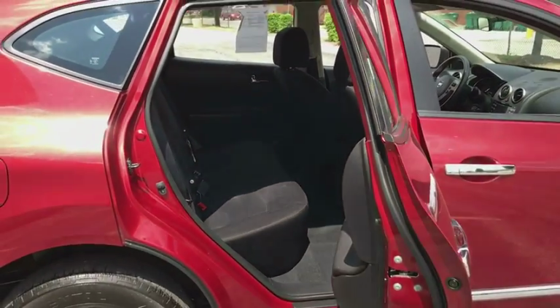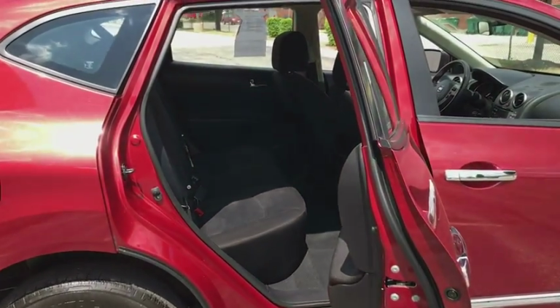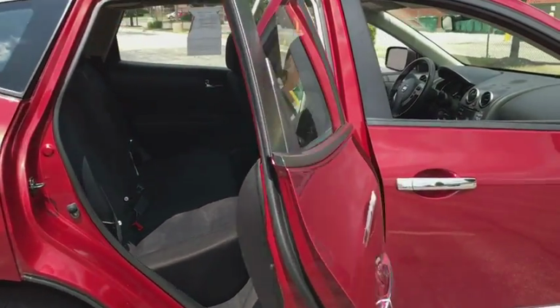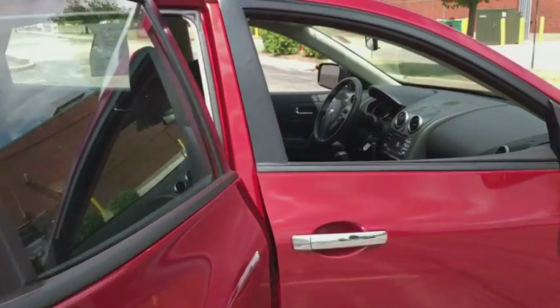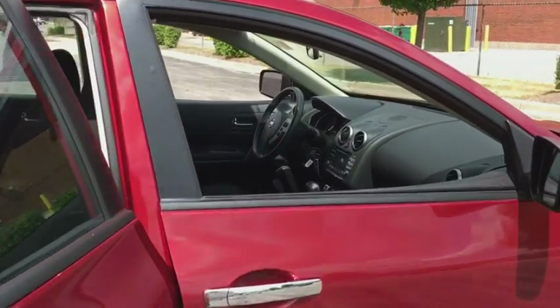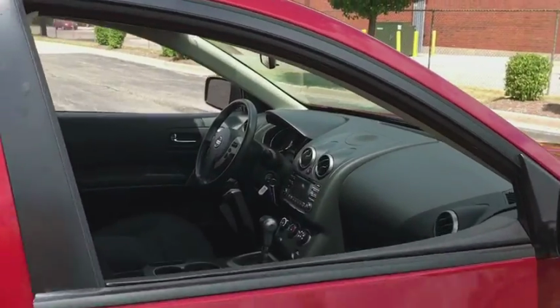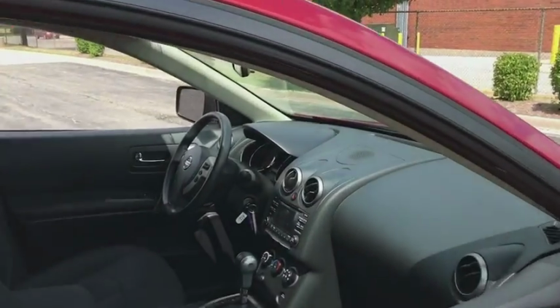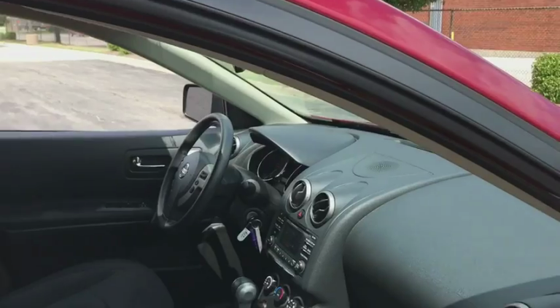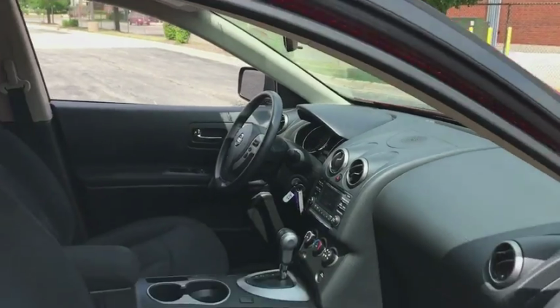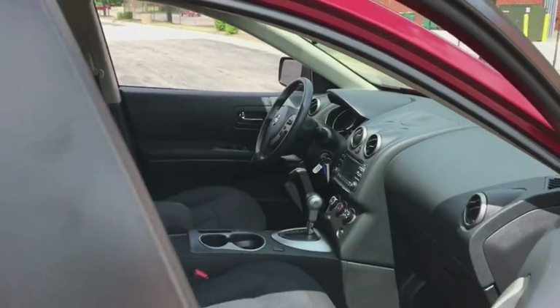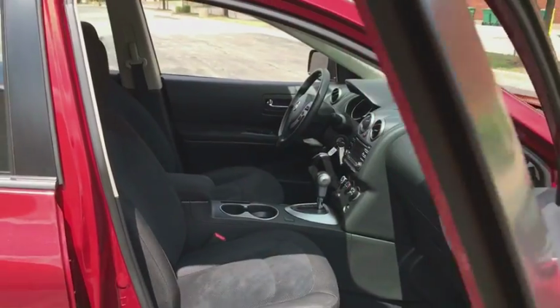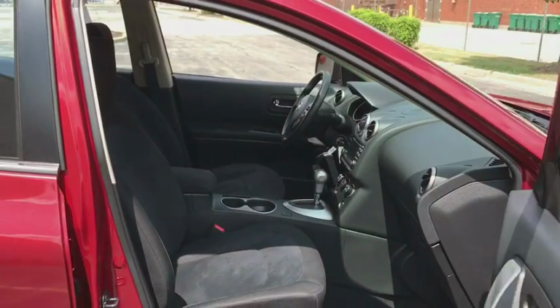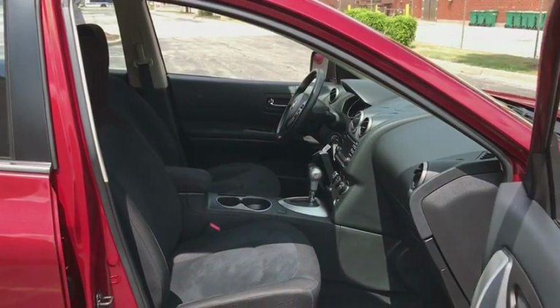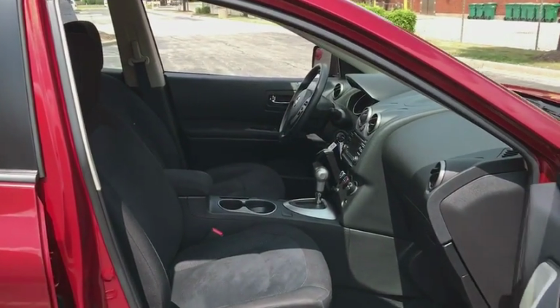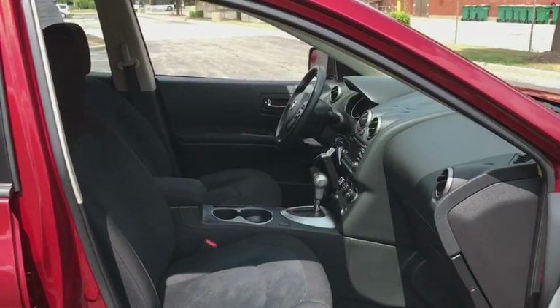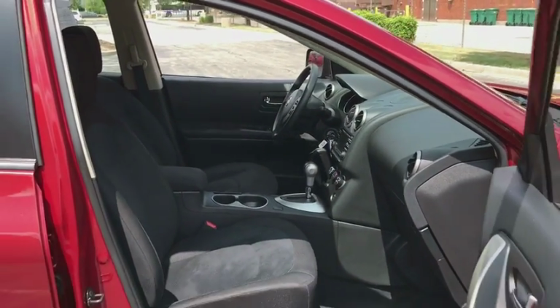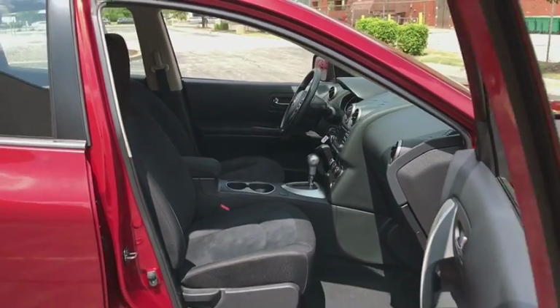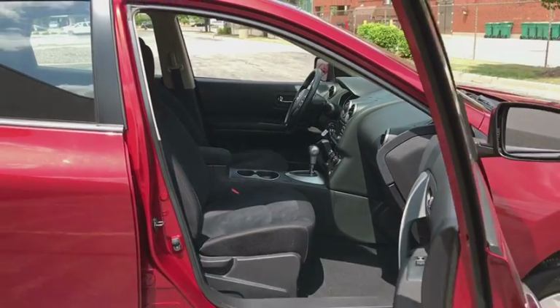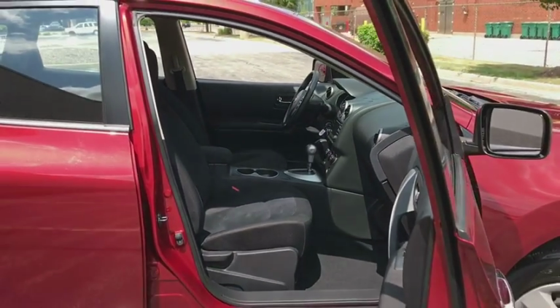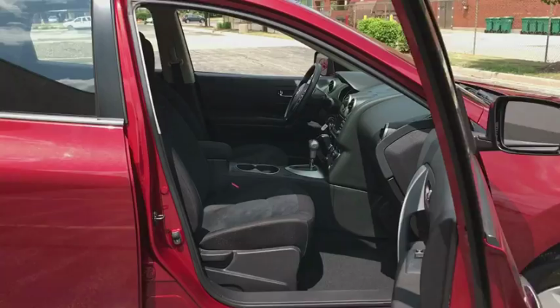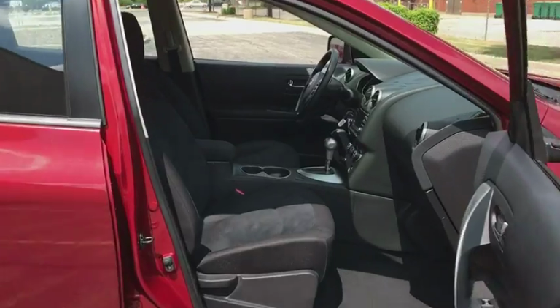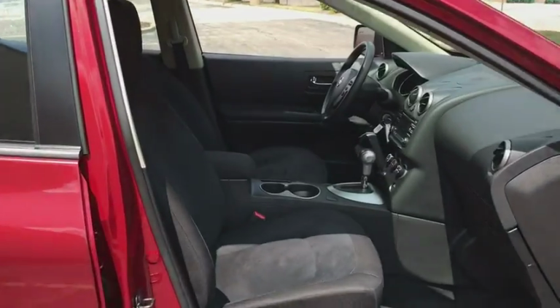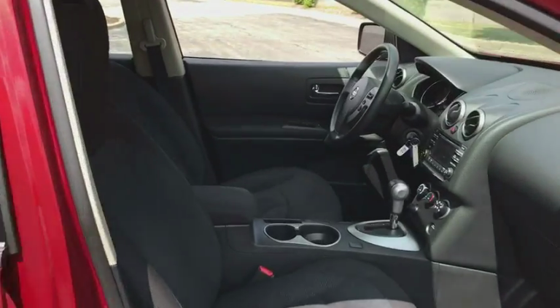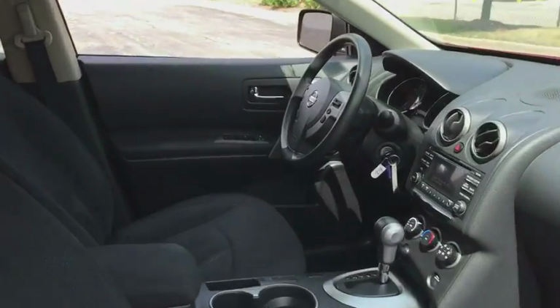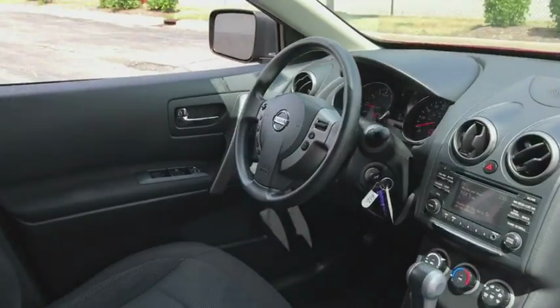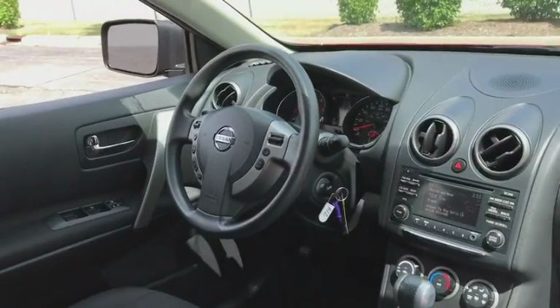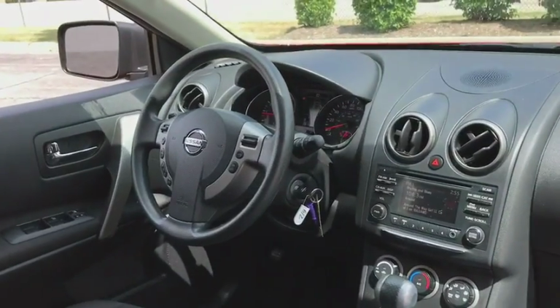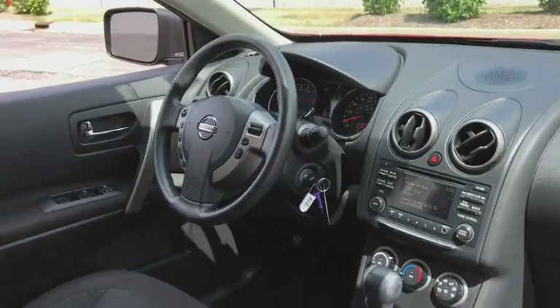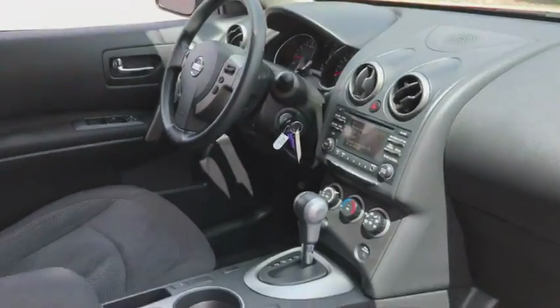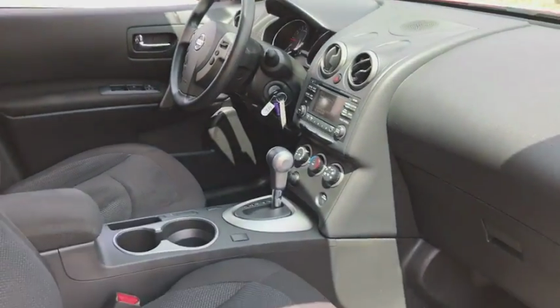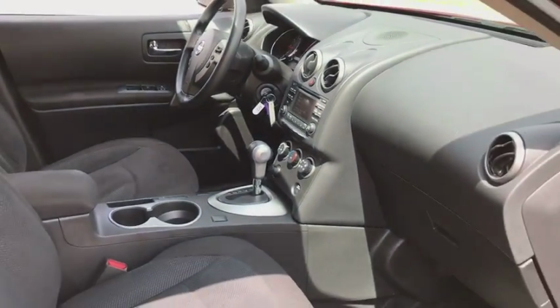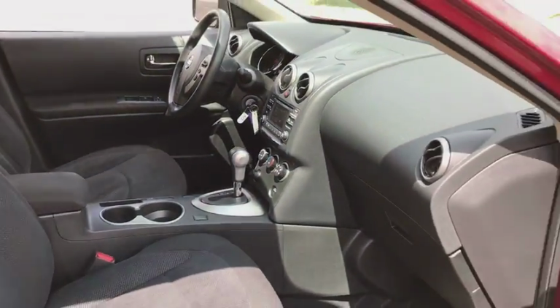Traction control, dual airbags, power steering, cruise control, four-wheel disc brakes, security system, power windows, rear window defroster, CD player, electronic stability control, trip computer, brake assist.